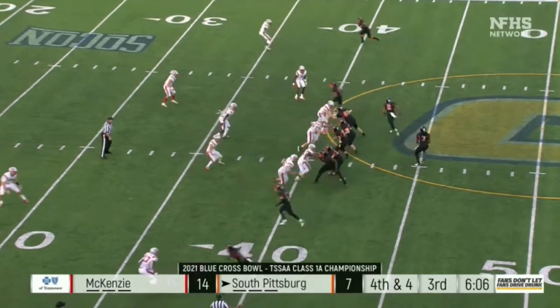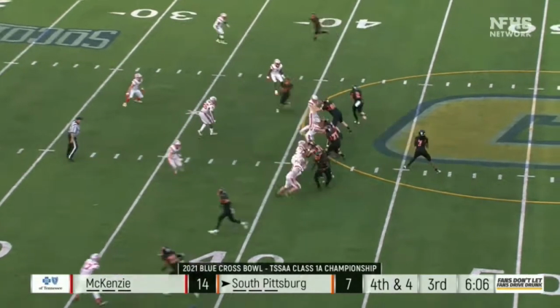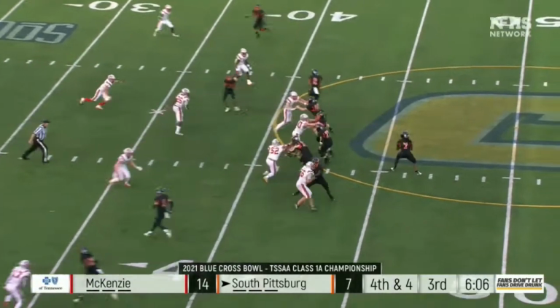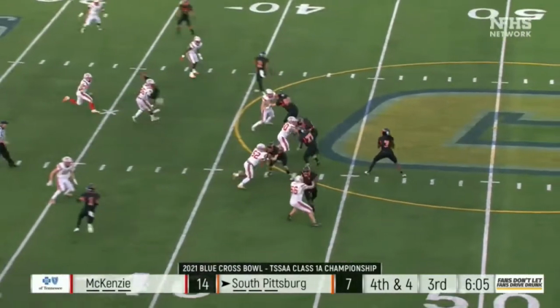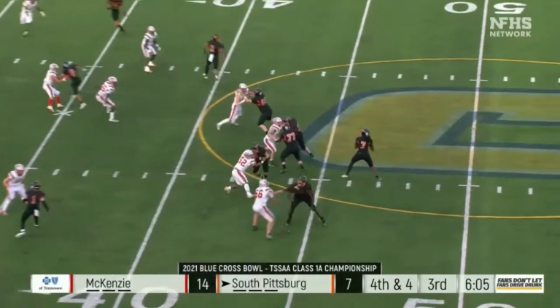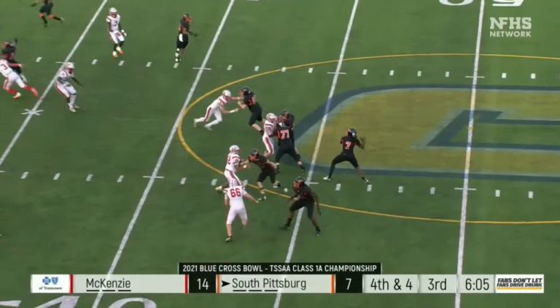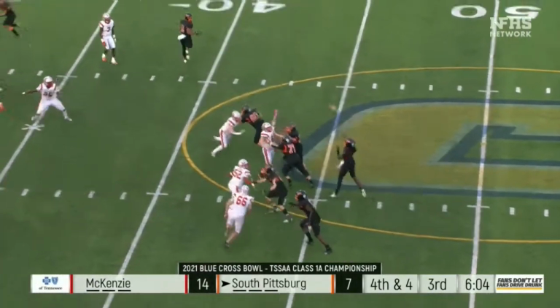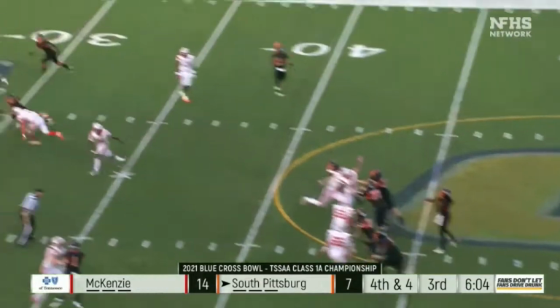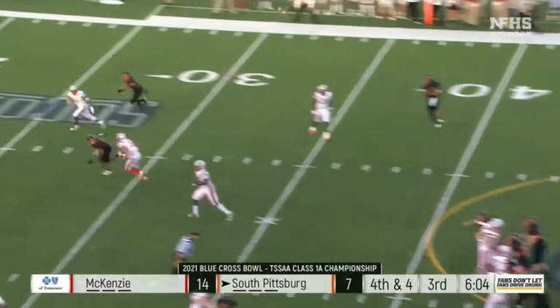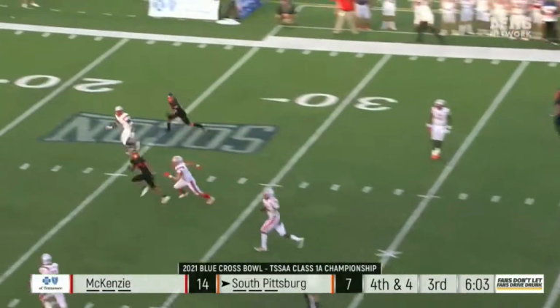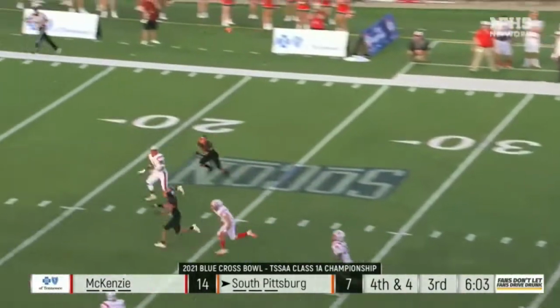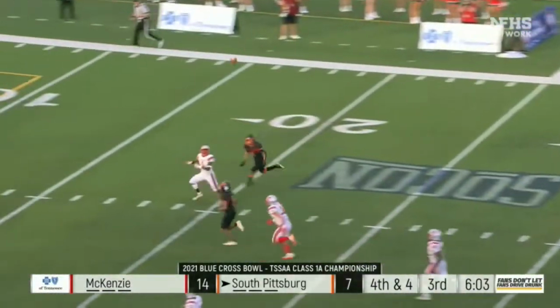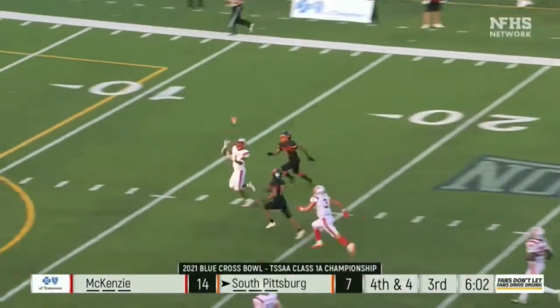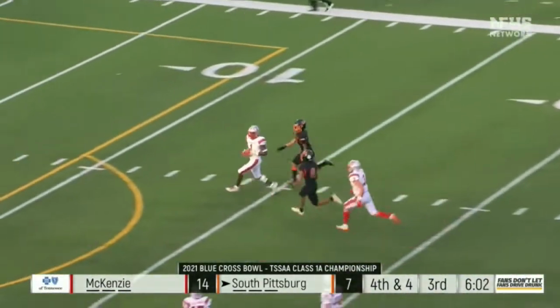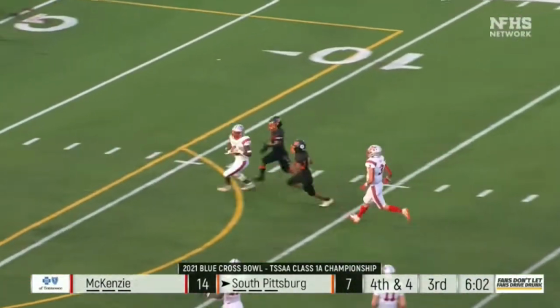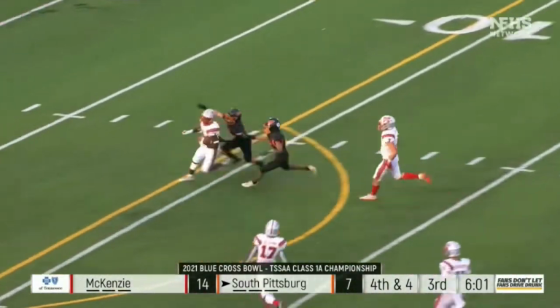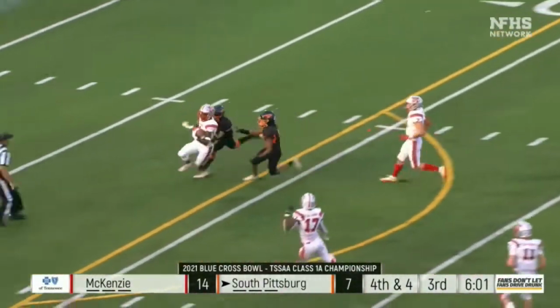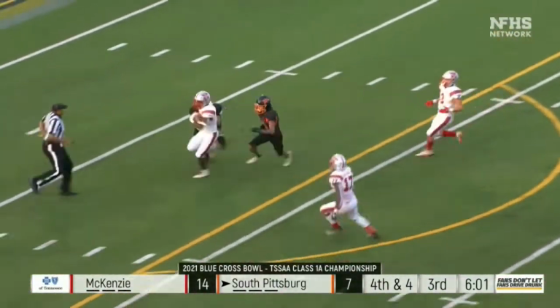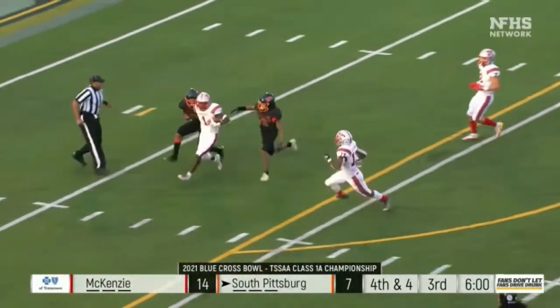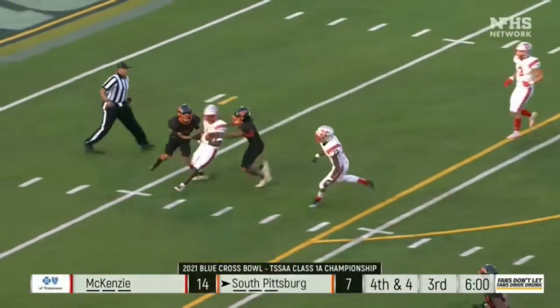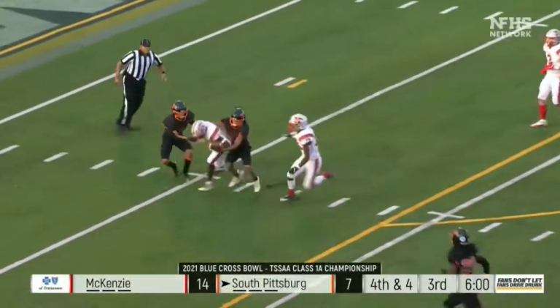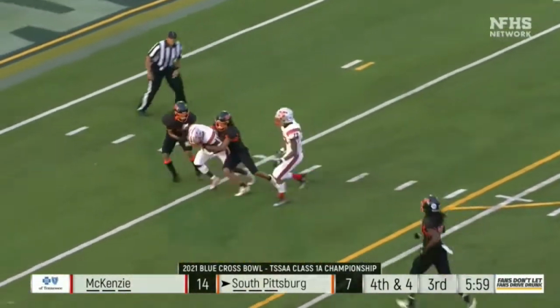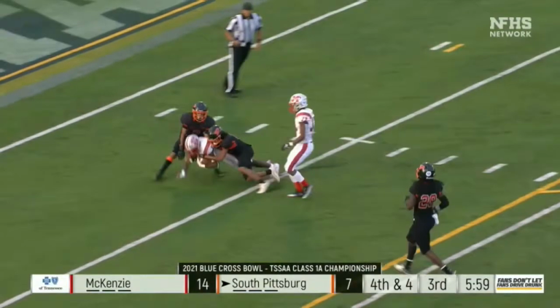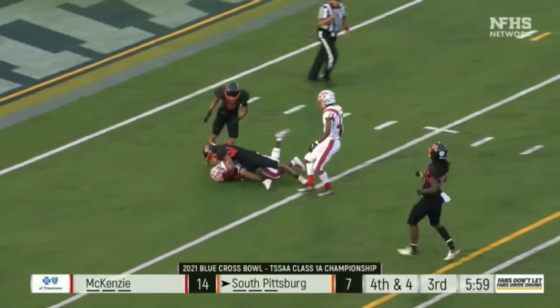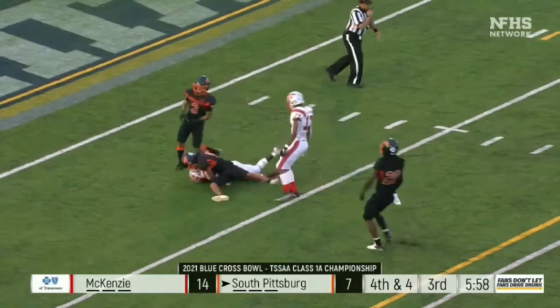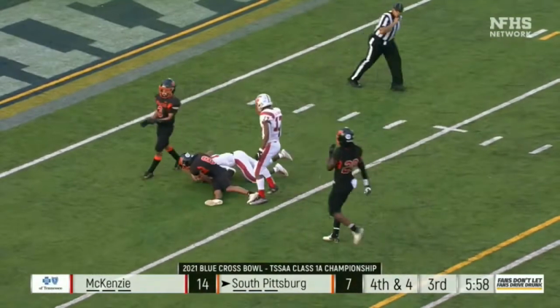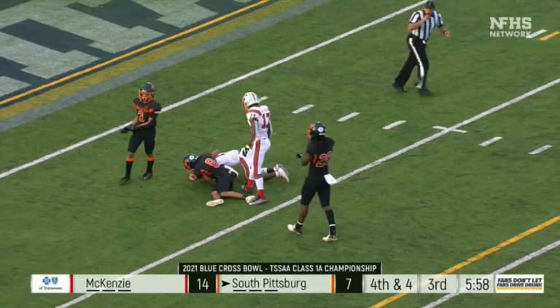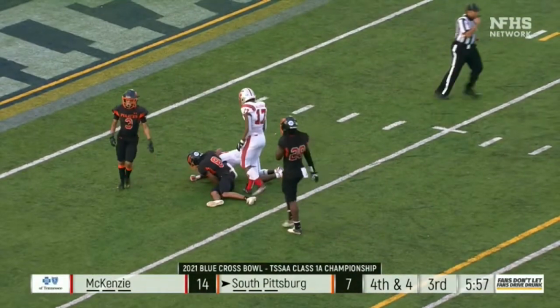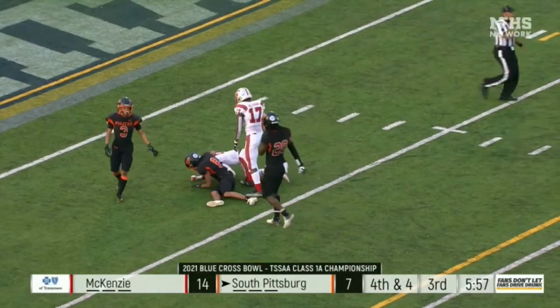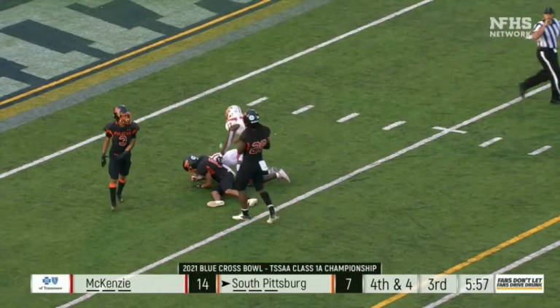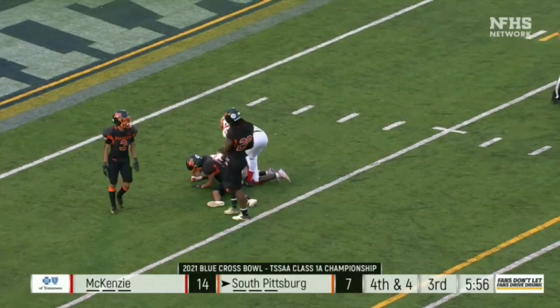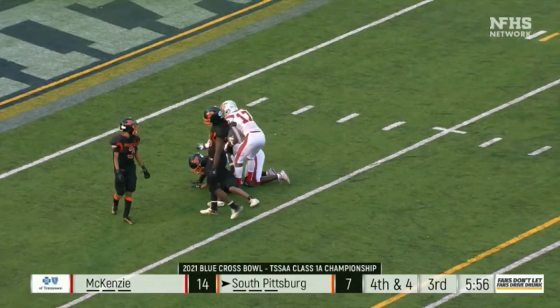Hunter throws it down the middle and it's intercepted. Etta J. Tharp at the five, taken down. And the Rebels get the takeaway.